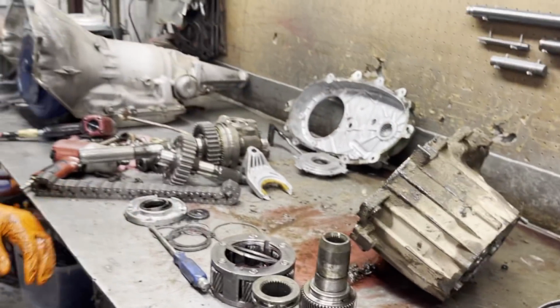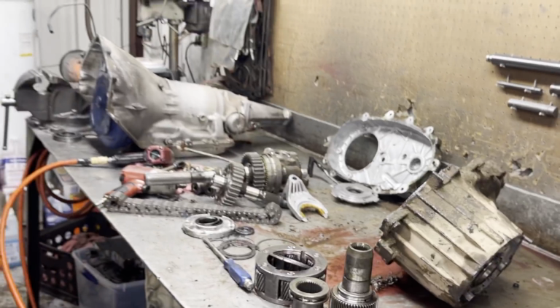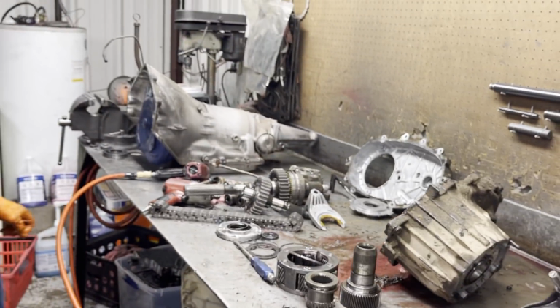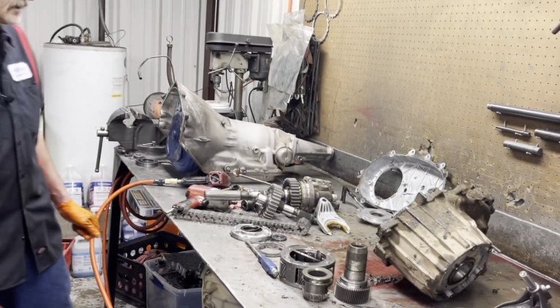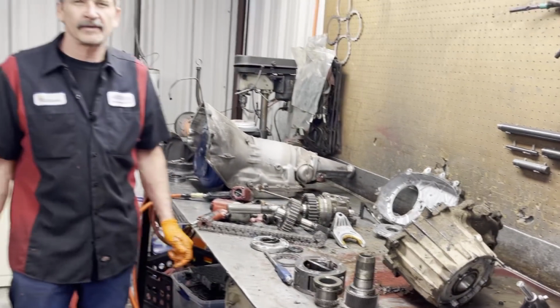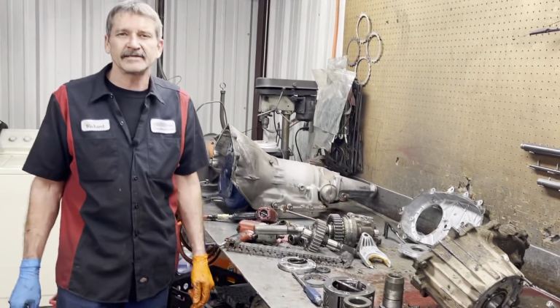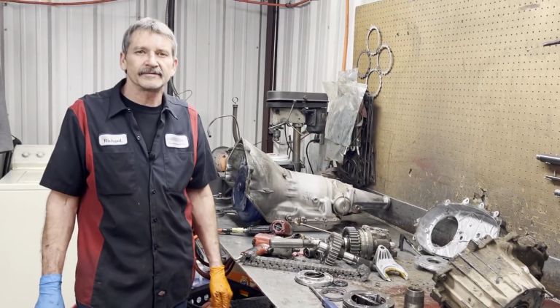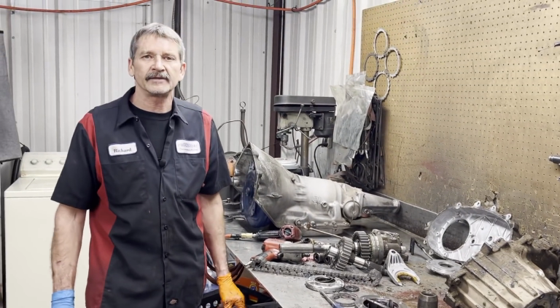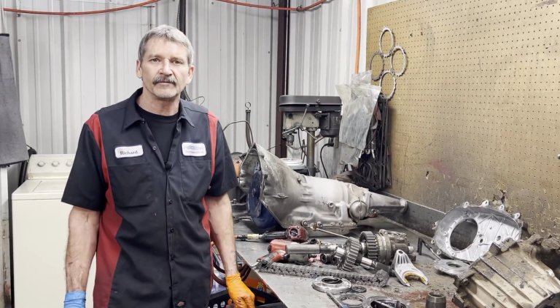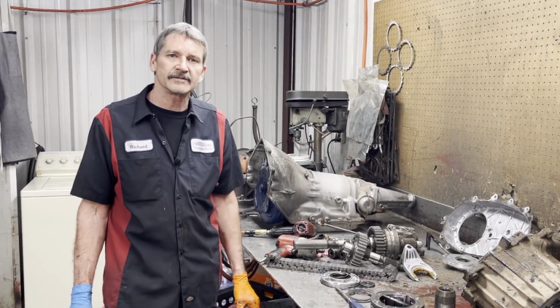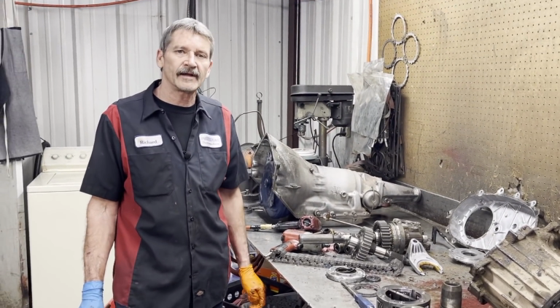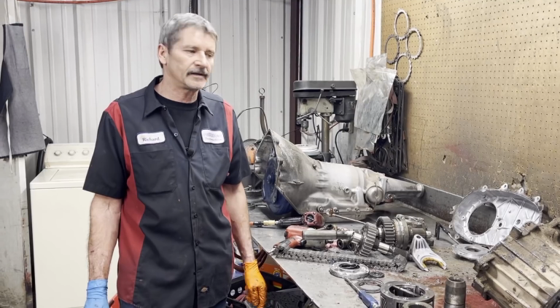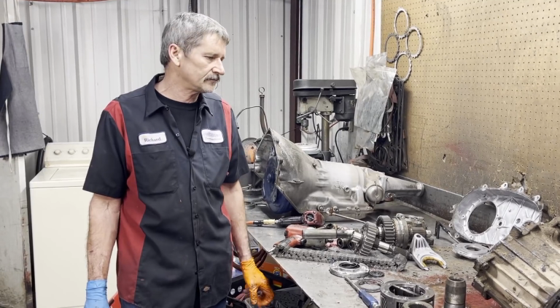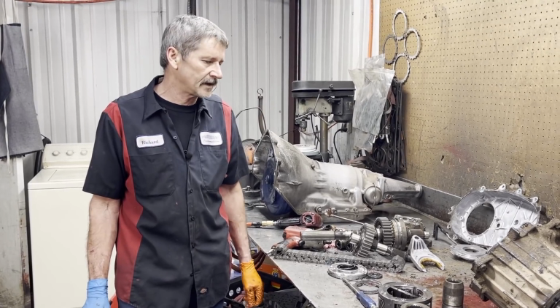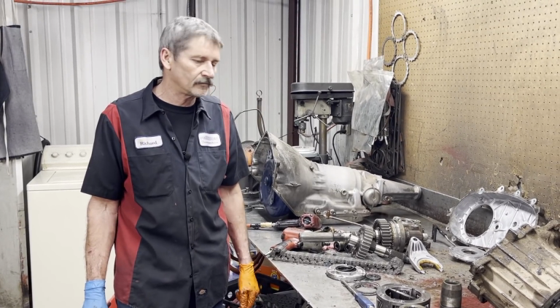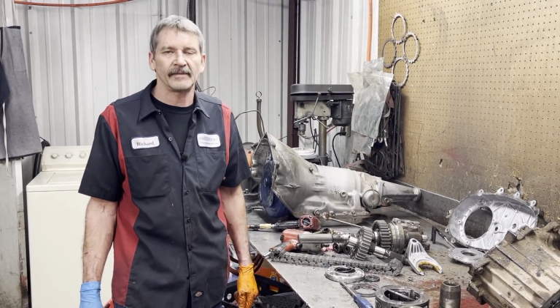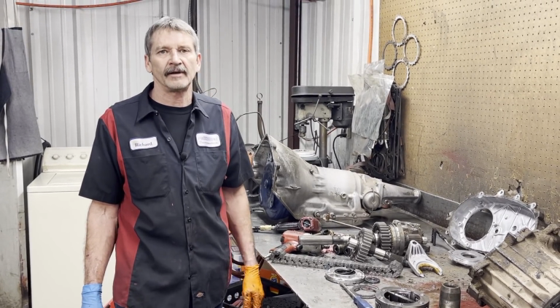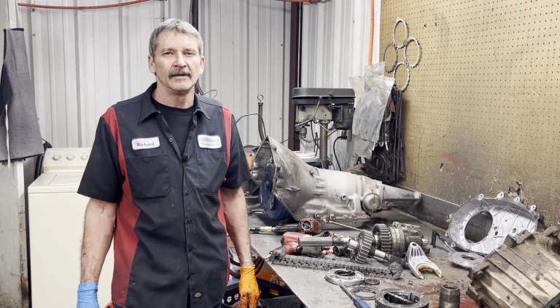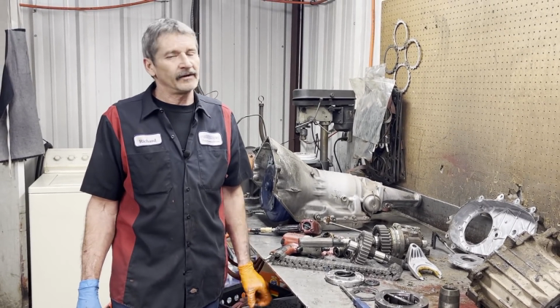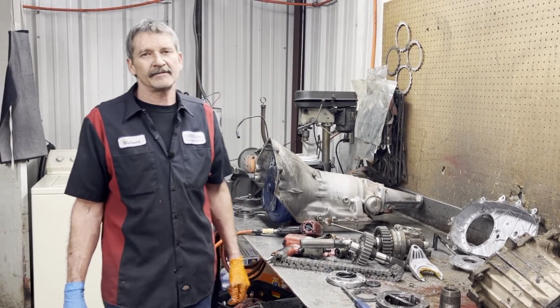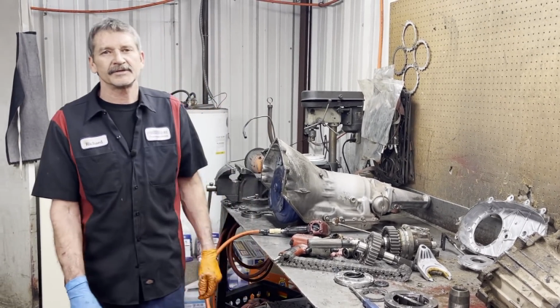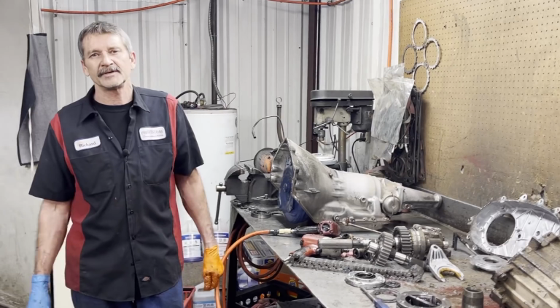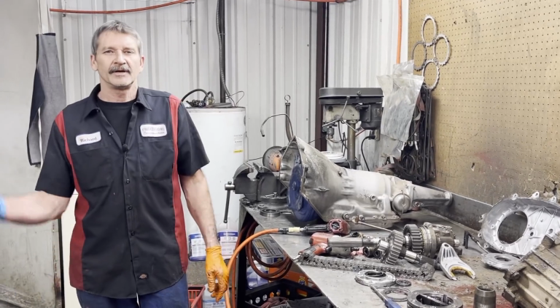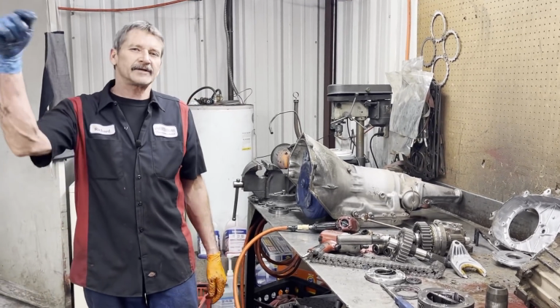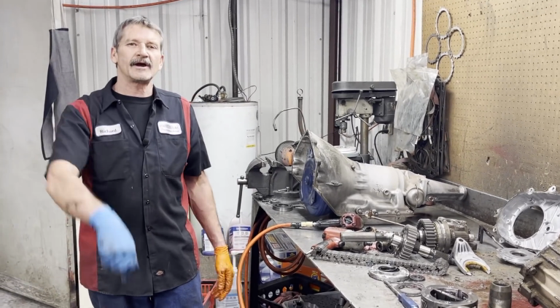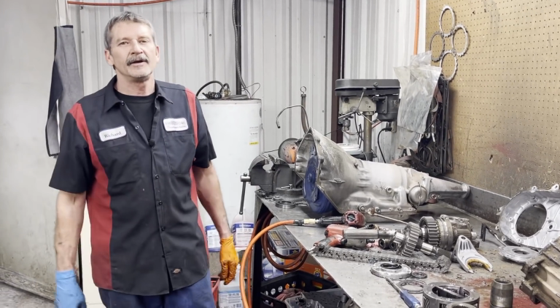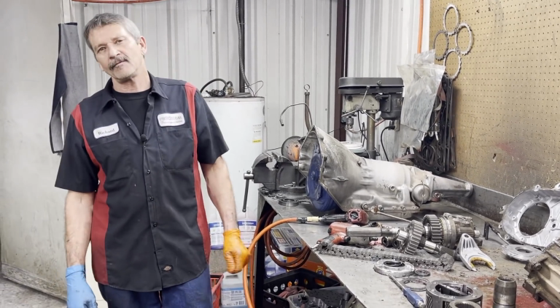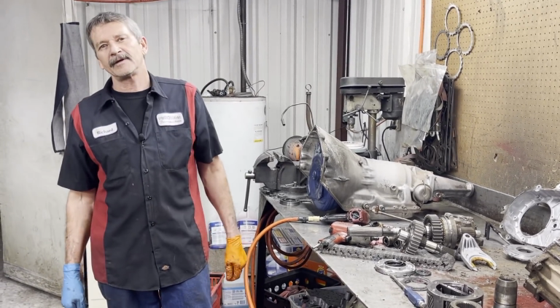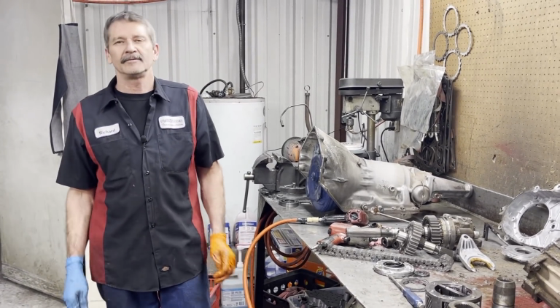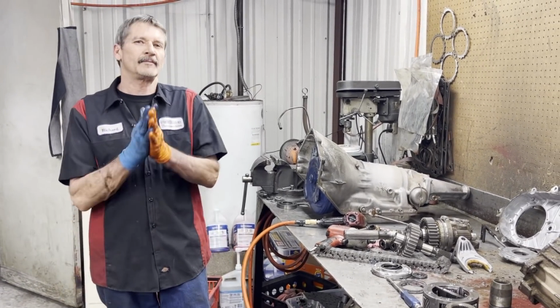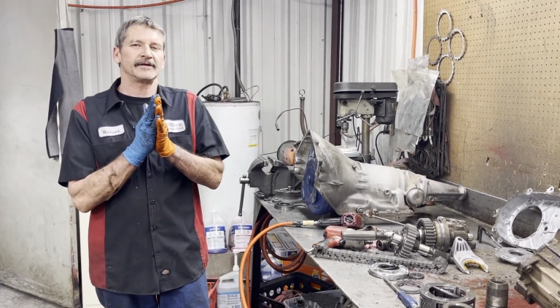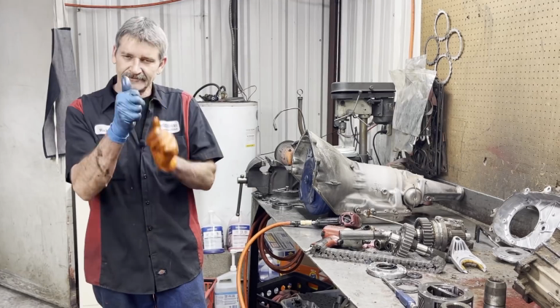We can get this thing cleaned up with a little case half and some bearings and shift fork inserts and stuff like that, and get Dale's transfer case back together for him so he can get back to Colorado. If you want anything, give us a call at Precision Transmissions. Don't forget to subscribe — y'all have a wonderful day. More to come on Tuesday.